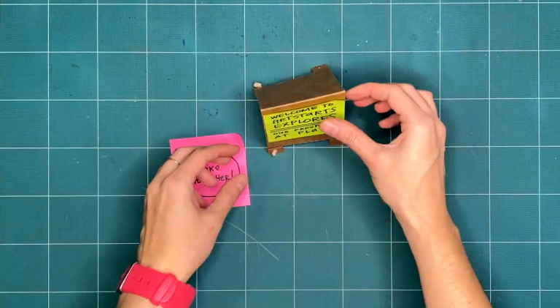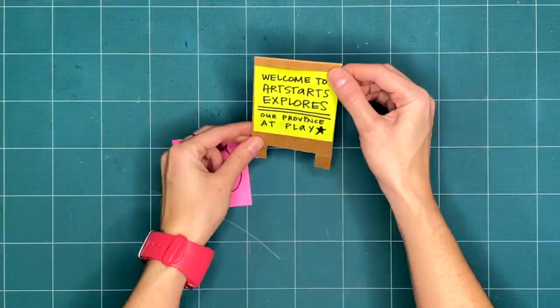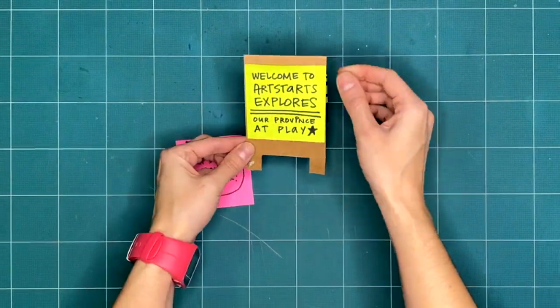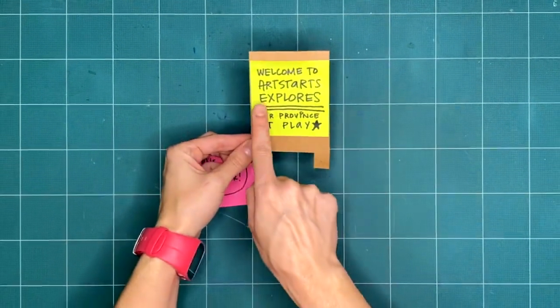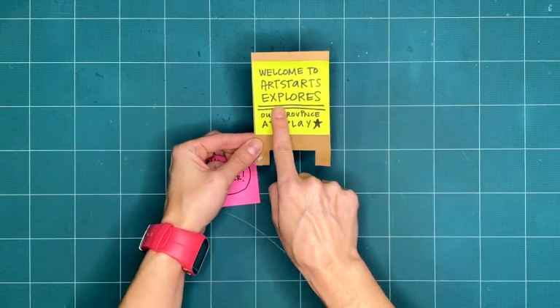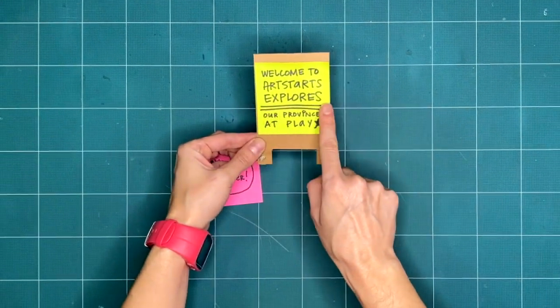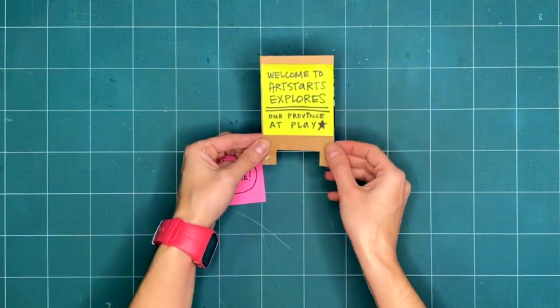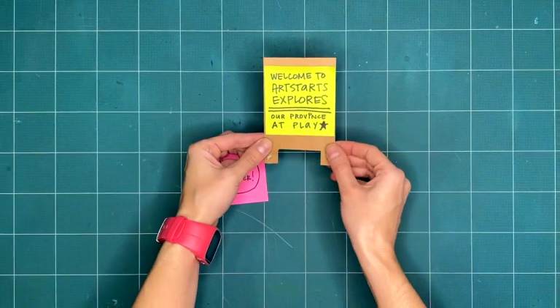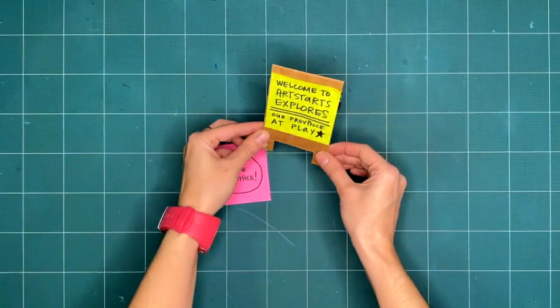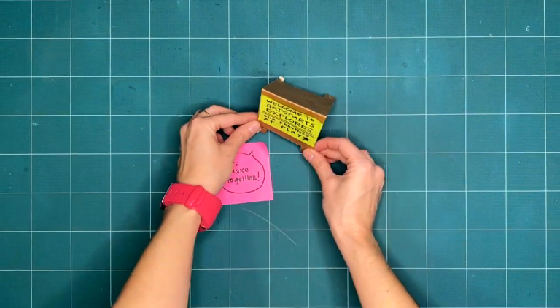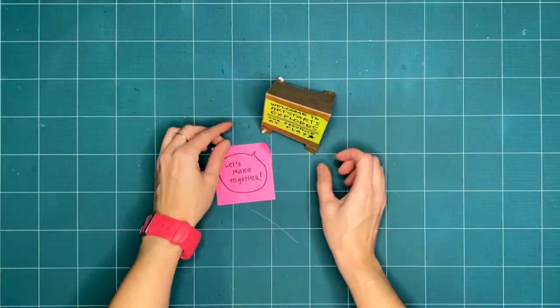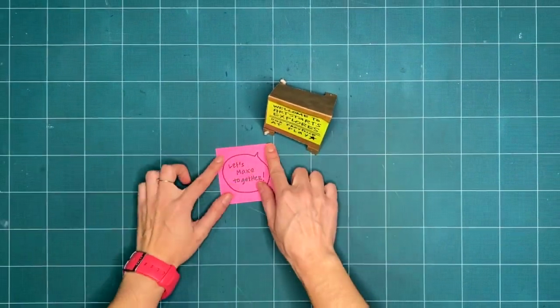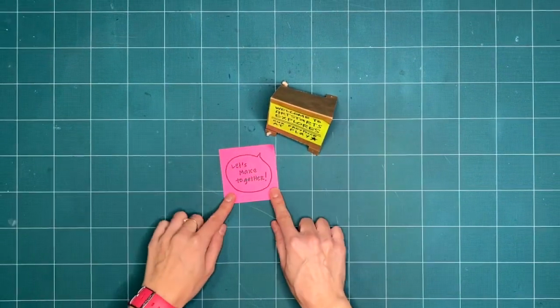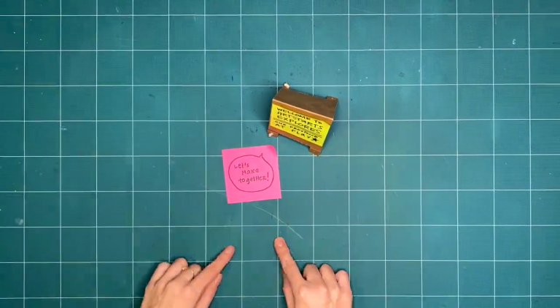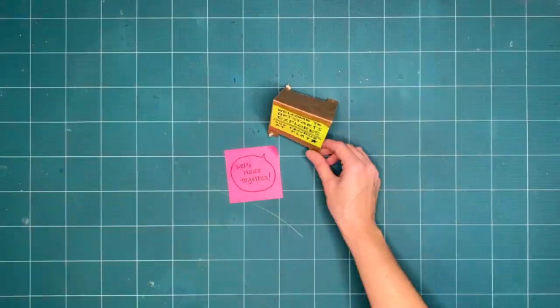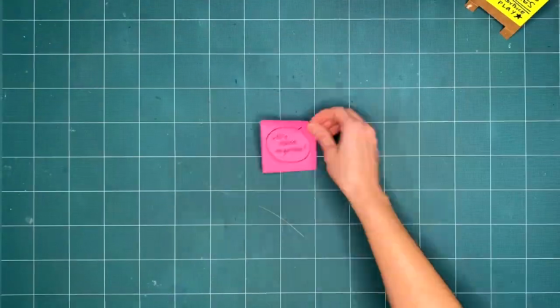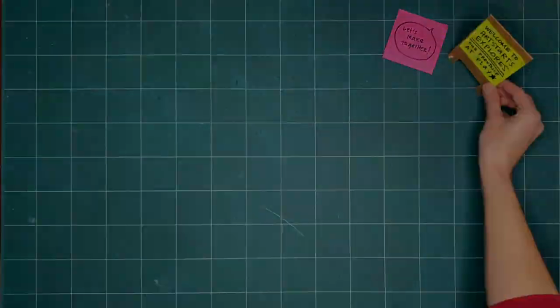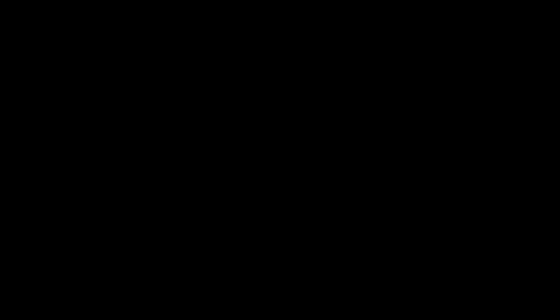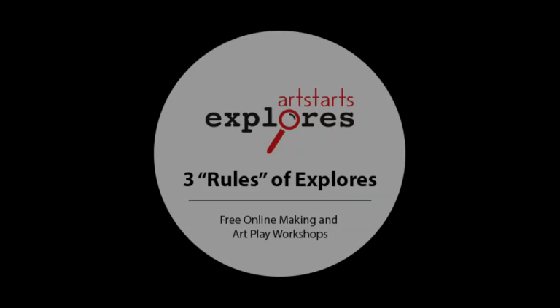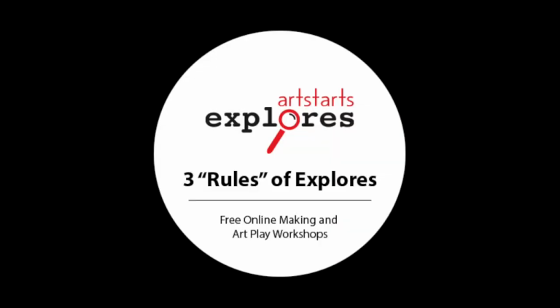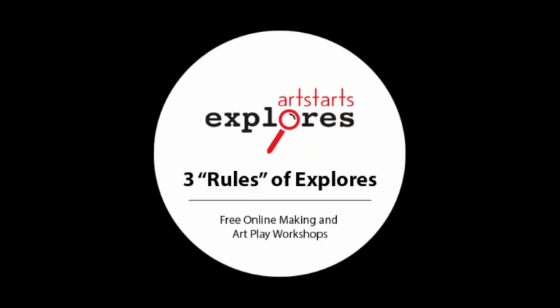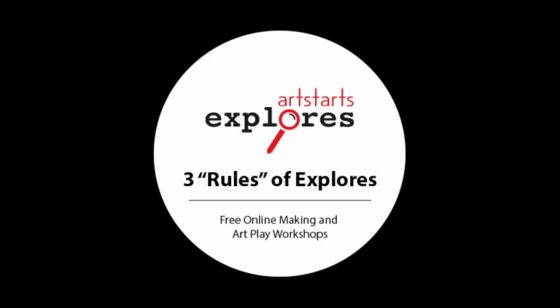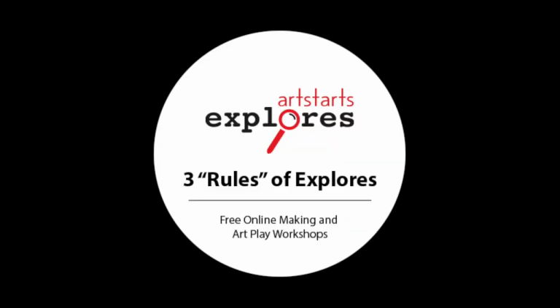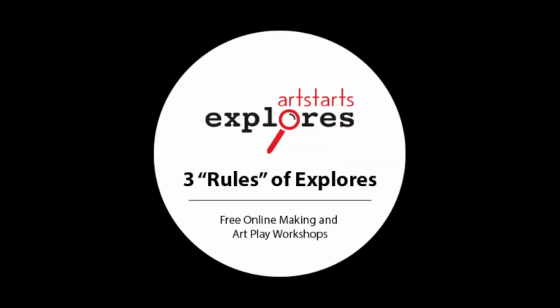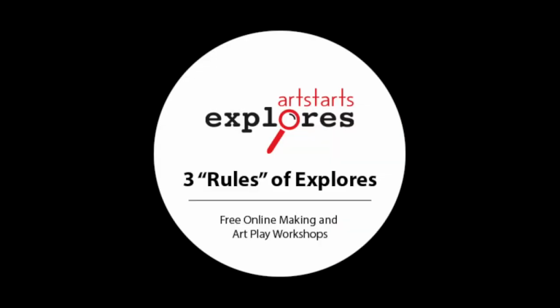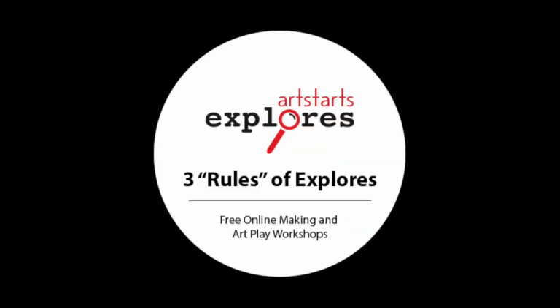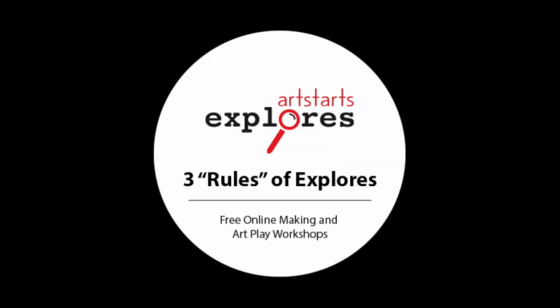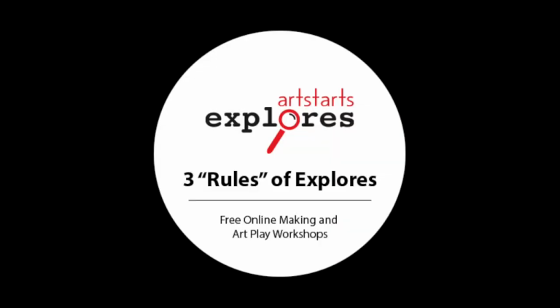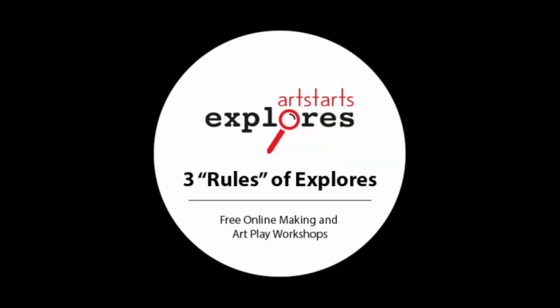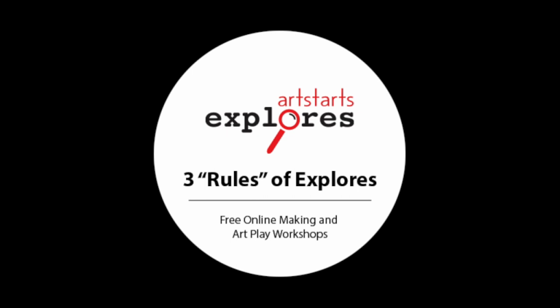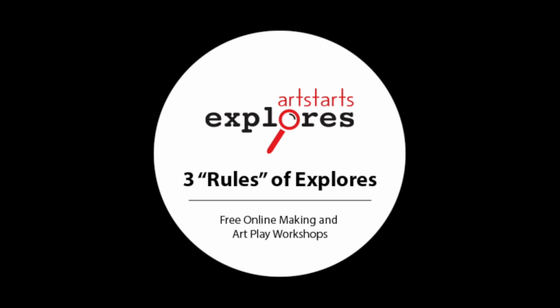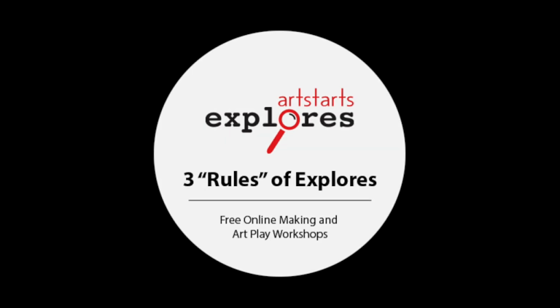Welcome to ArtStarts Explores, our province of play. Are you ready to get creative with us this week? Let's review our three basic rules that guide us through our exploration and play.